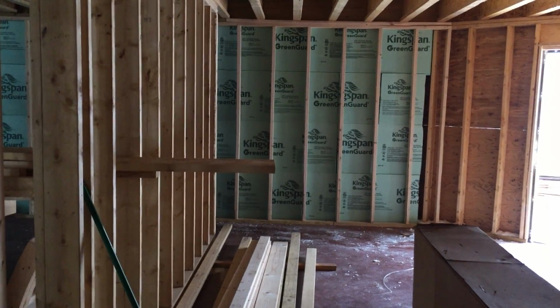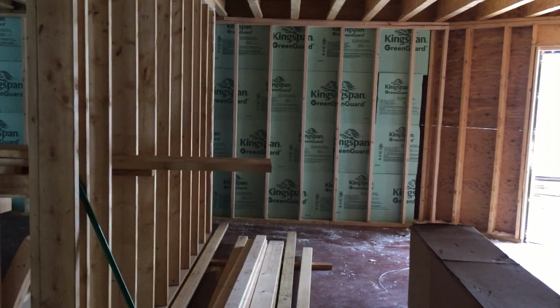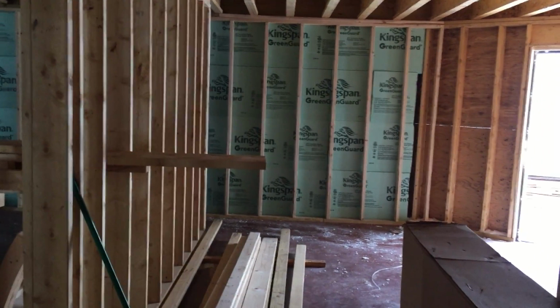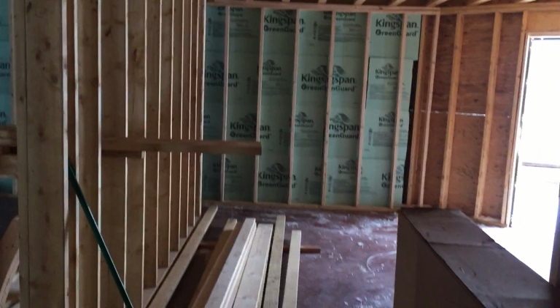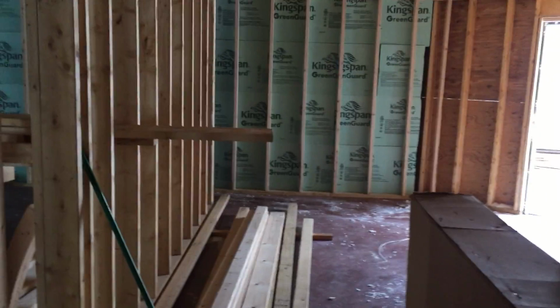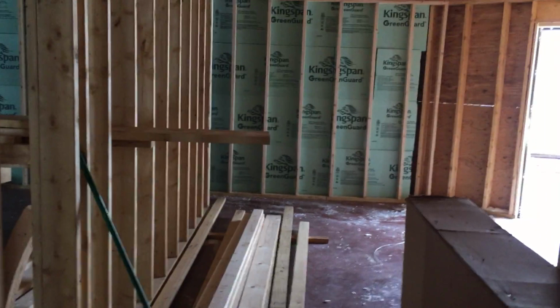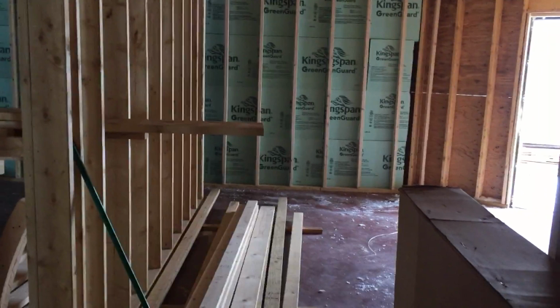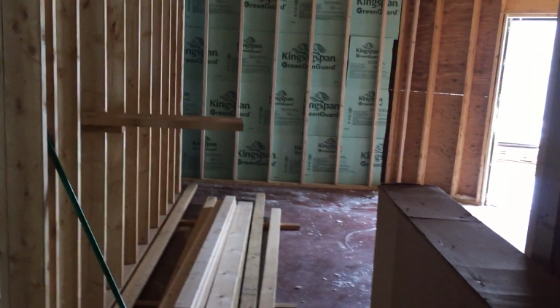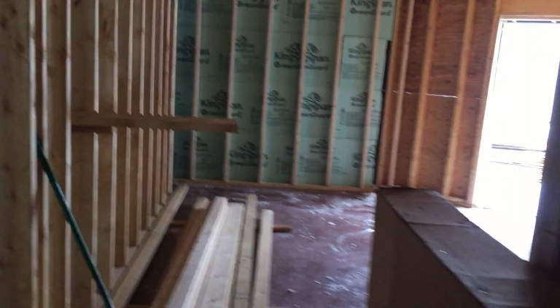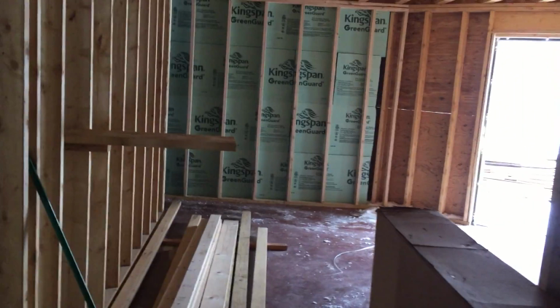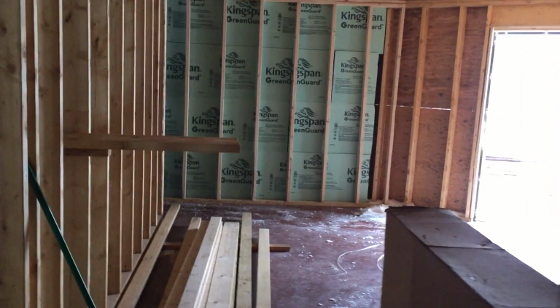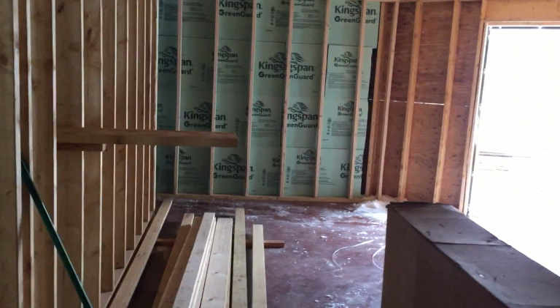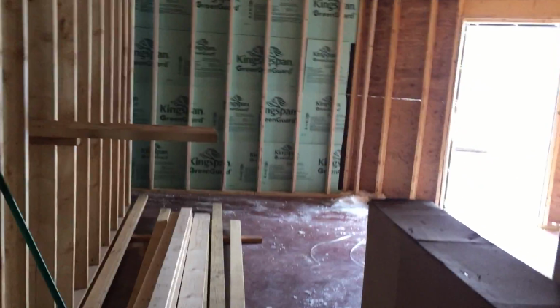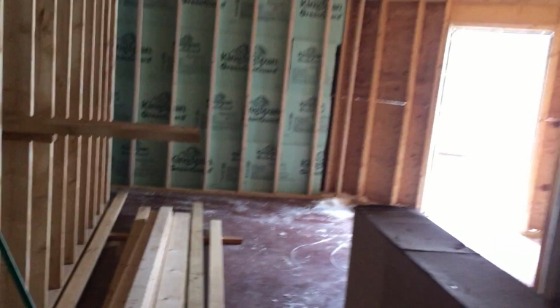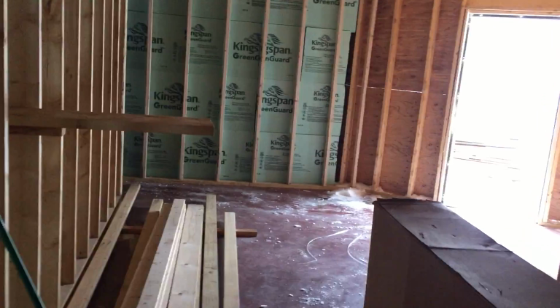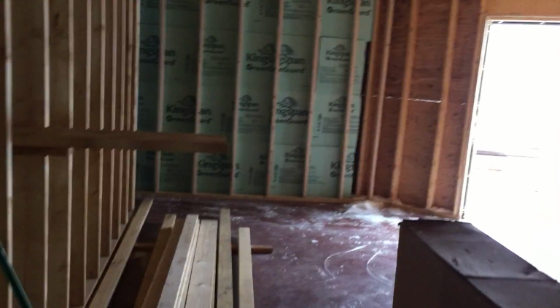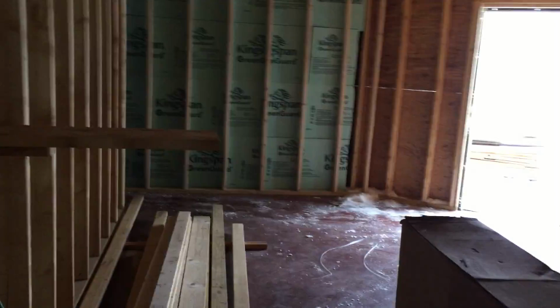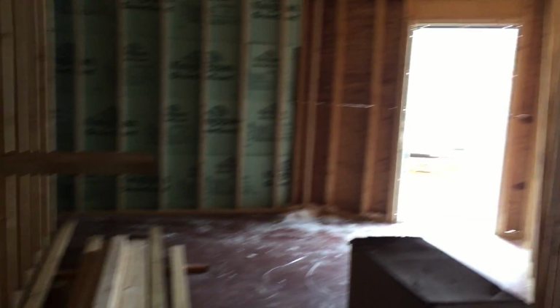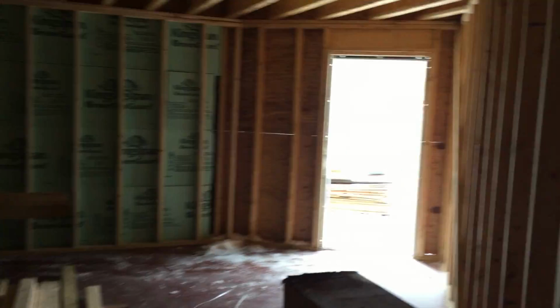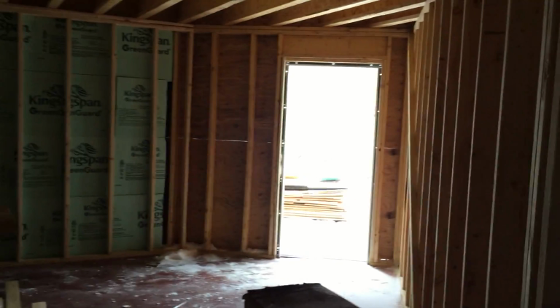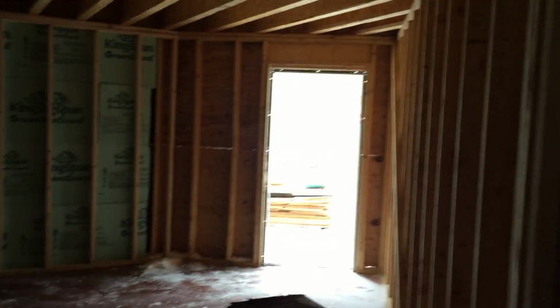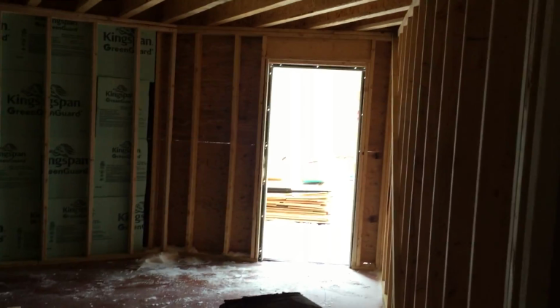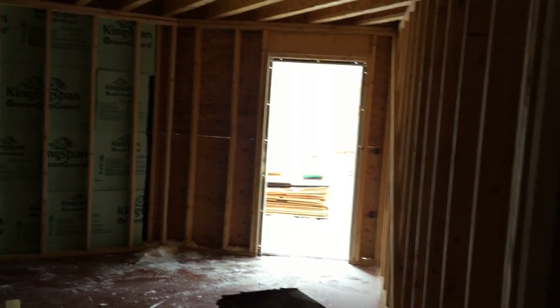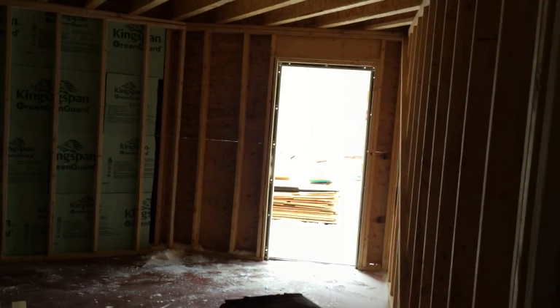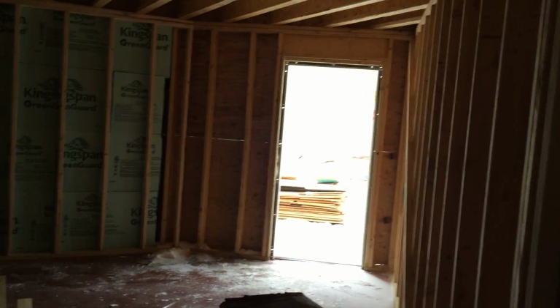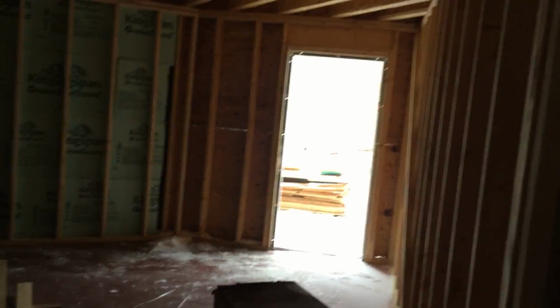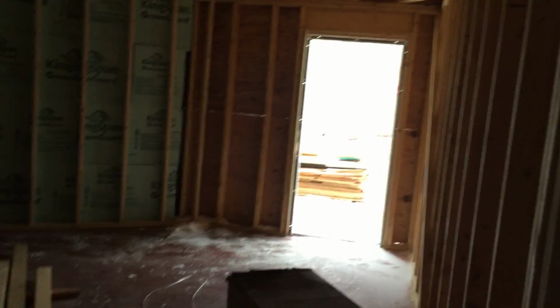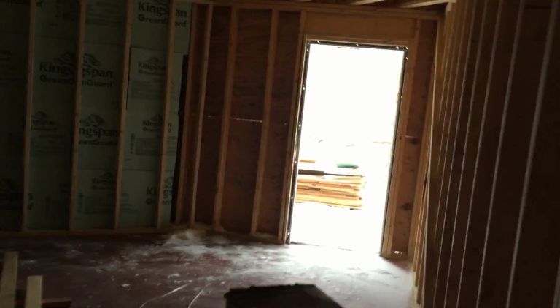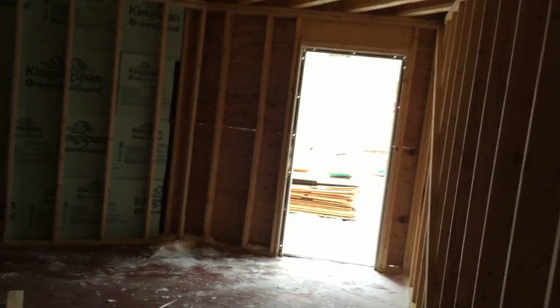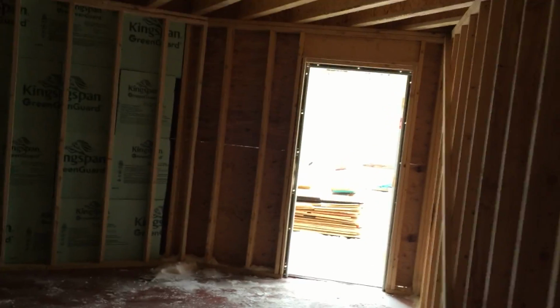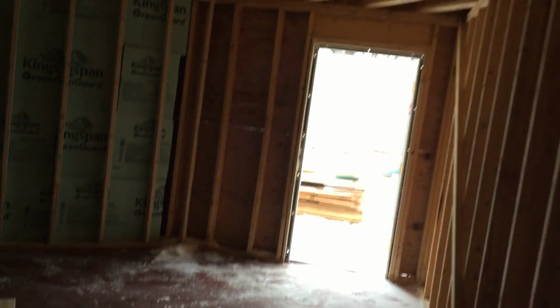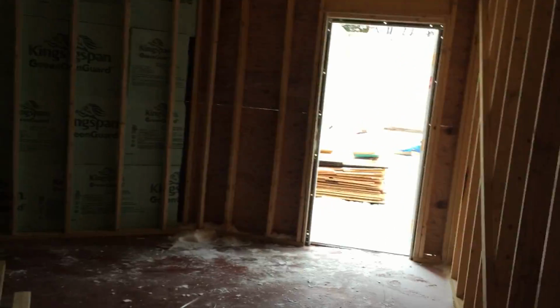Hi everybody, welcome back. I'm just walking through the house and as you can see, the sheathing on the exterior door that heads to the garage and the fire-rated door has now been installed.